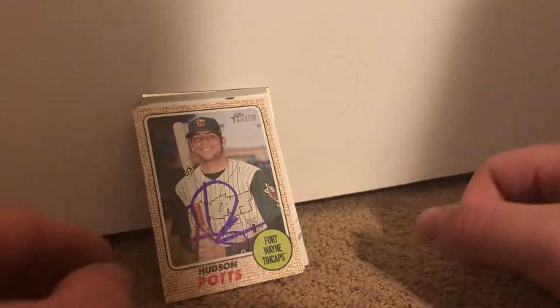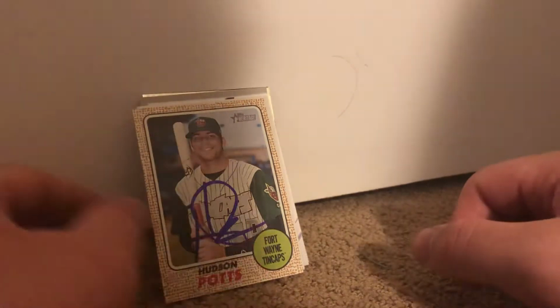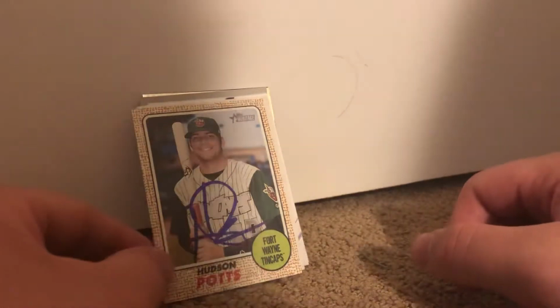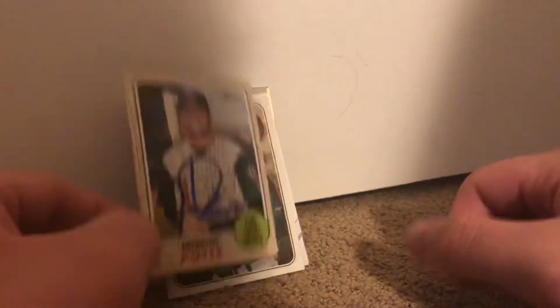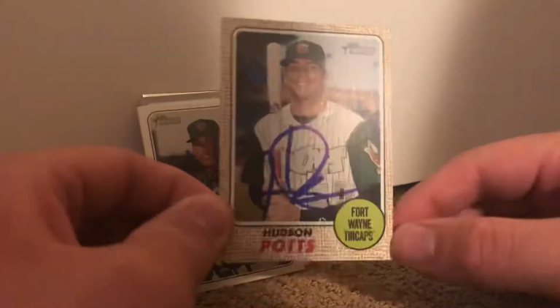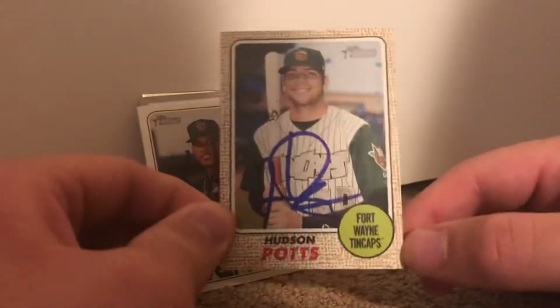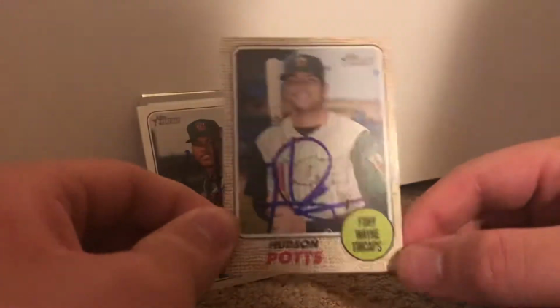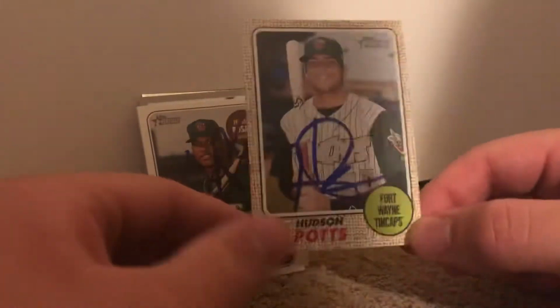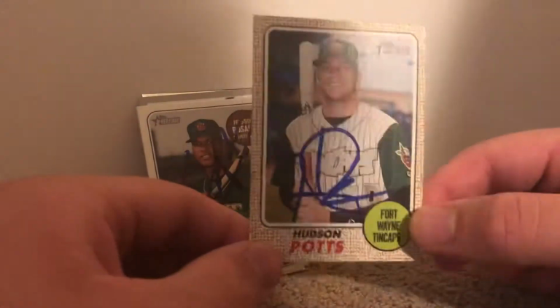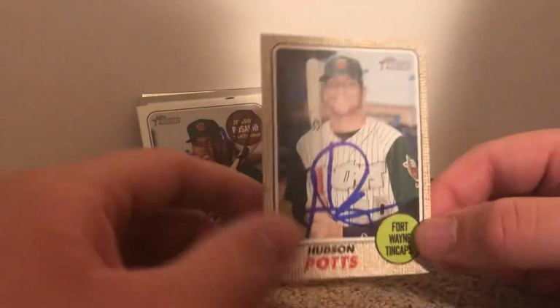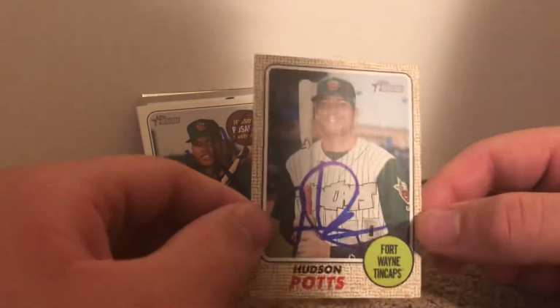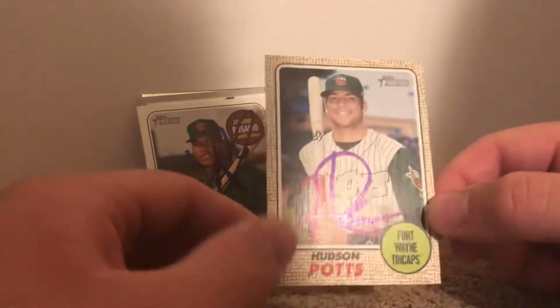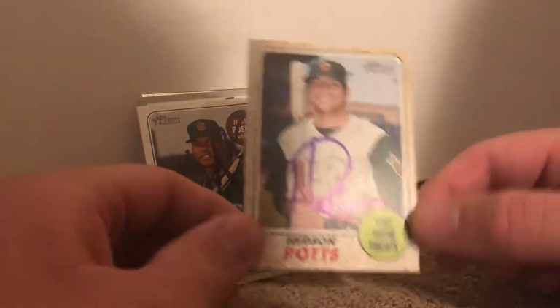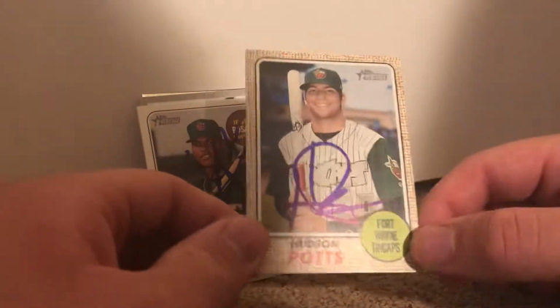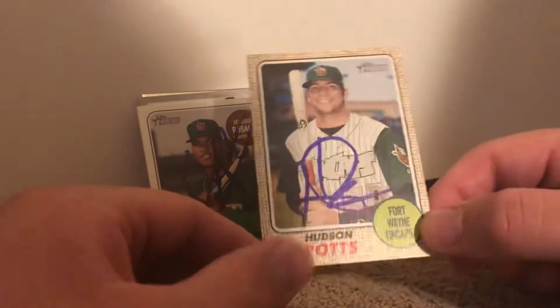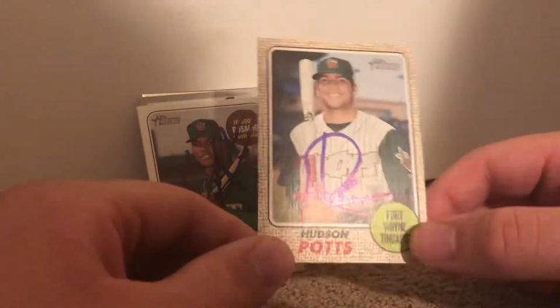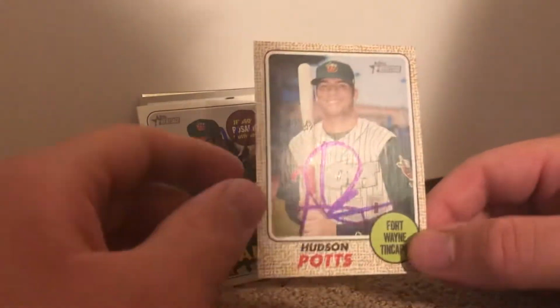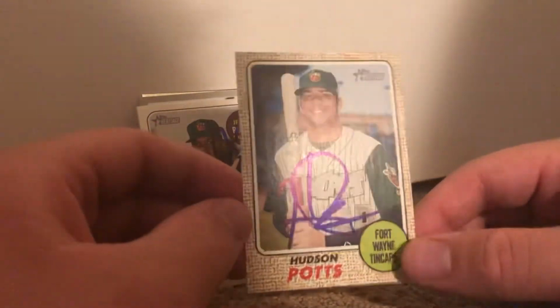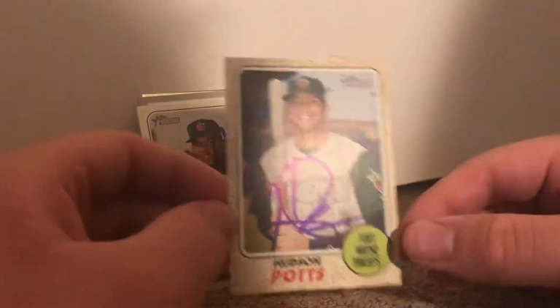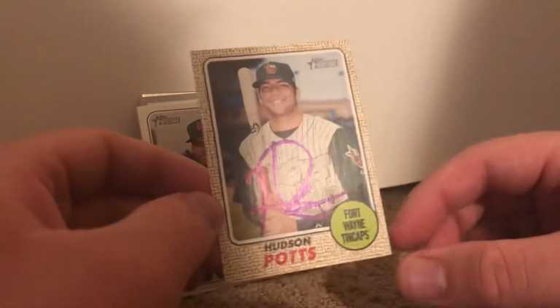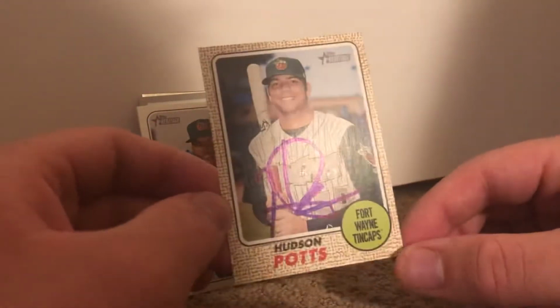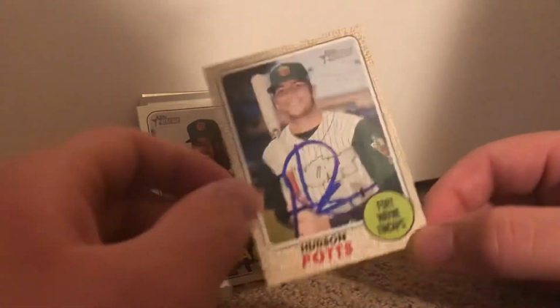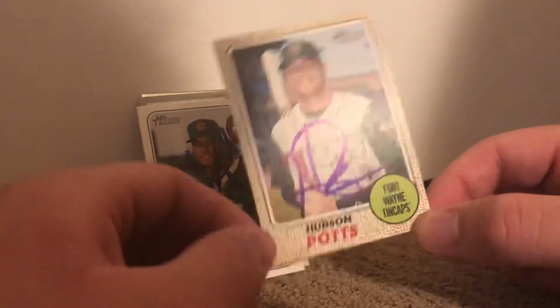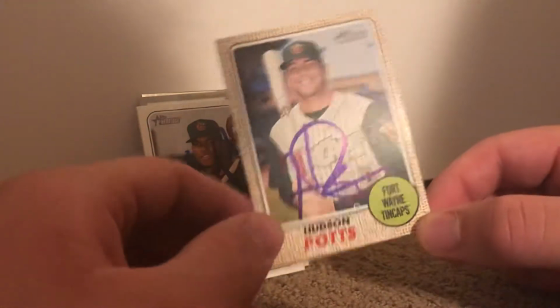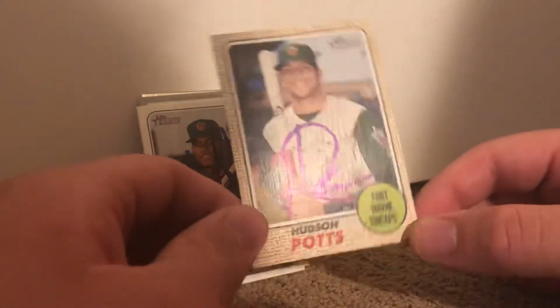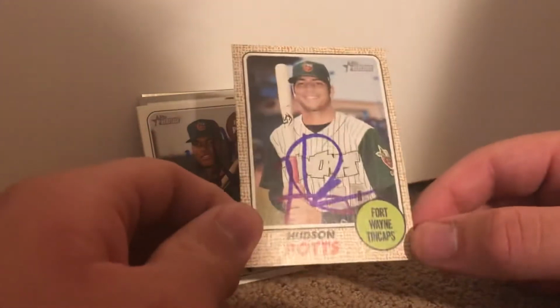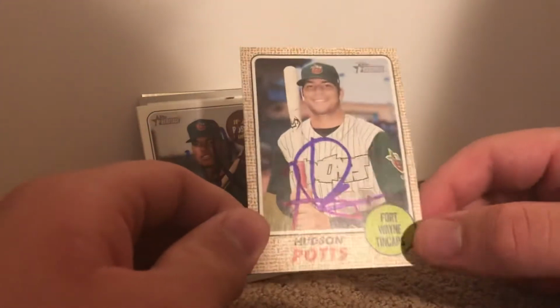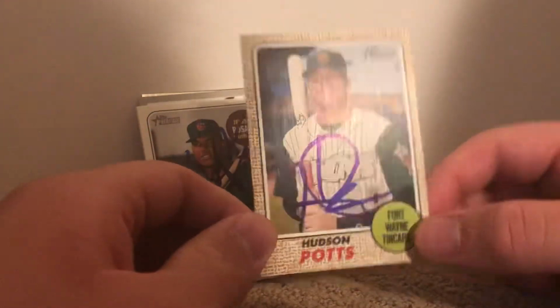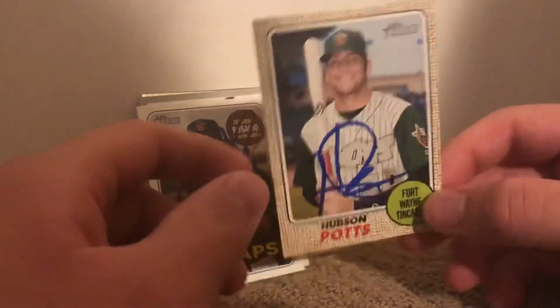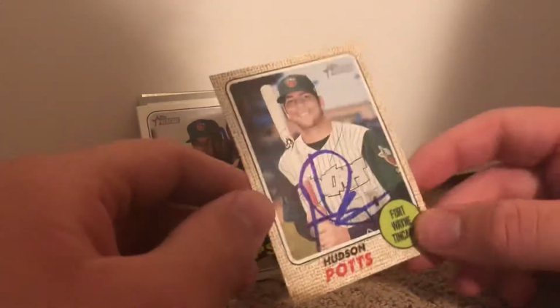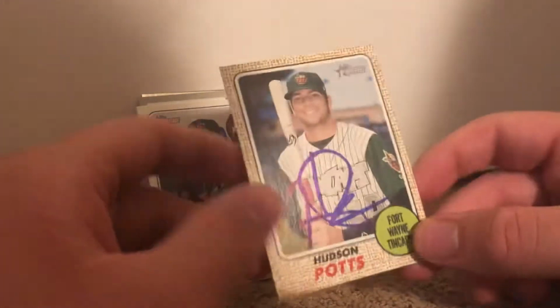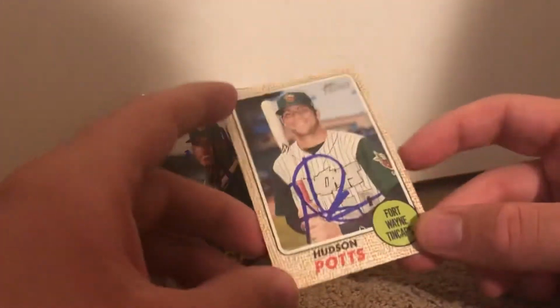Joey Gallo — walks a lot, hits a lot of homers. And I got Hudson Pods on a 2017 Heritage.